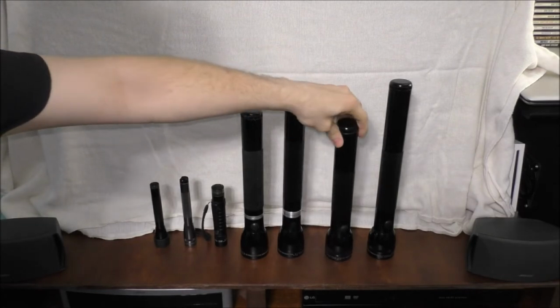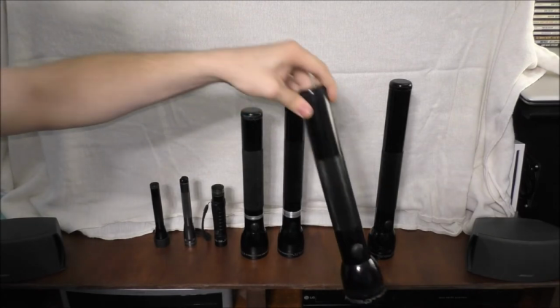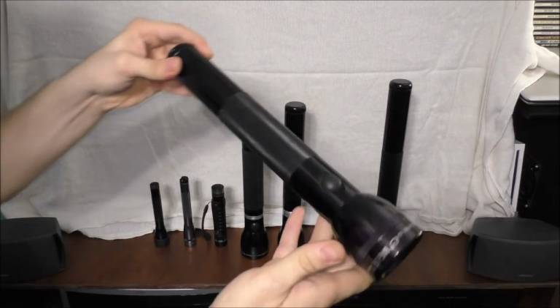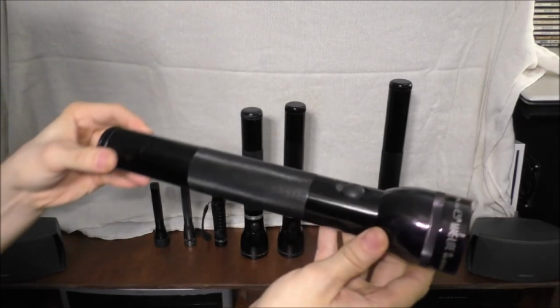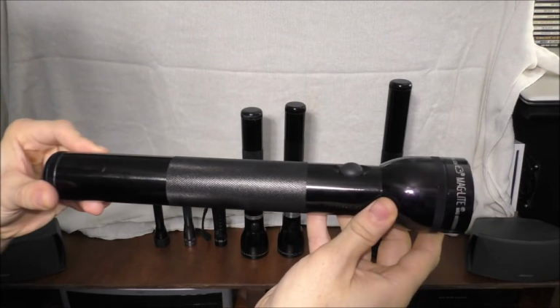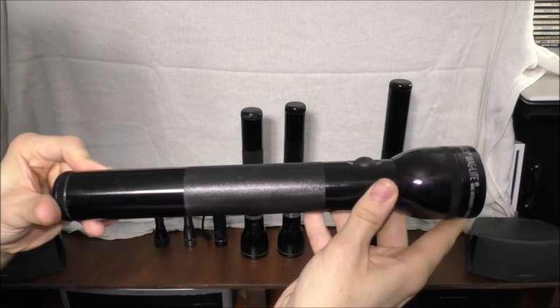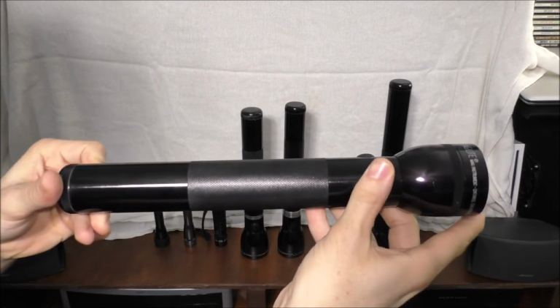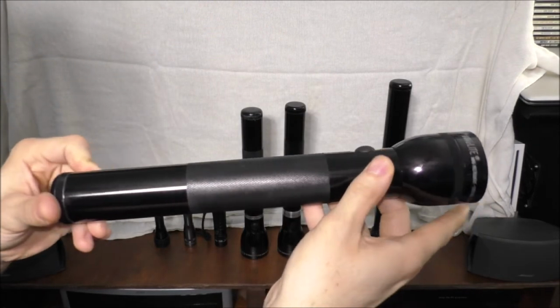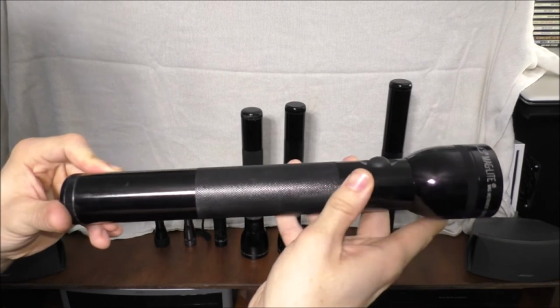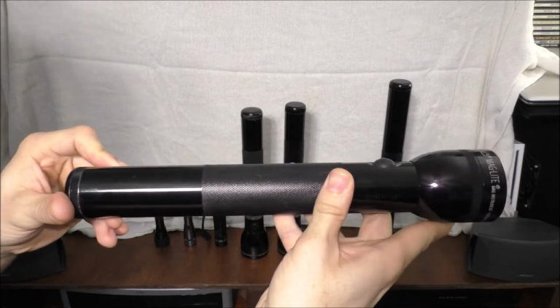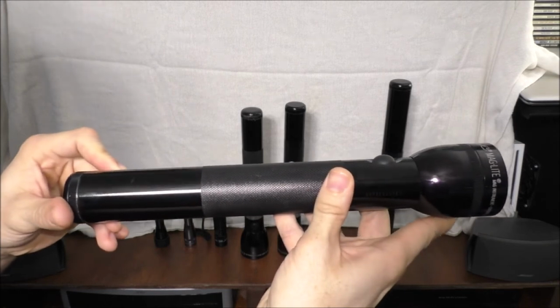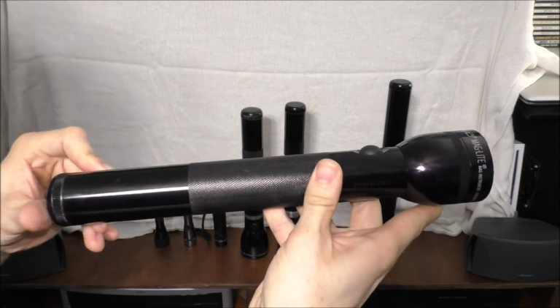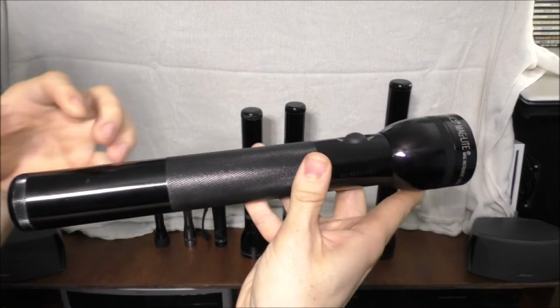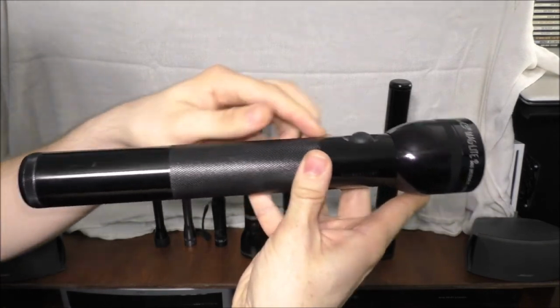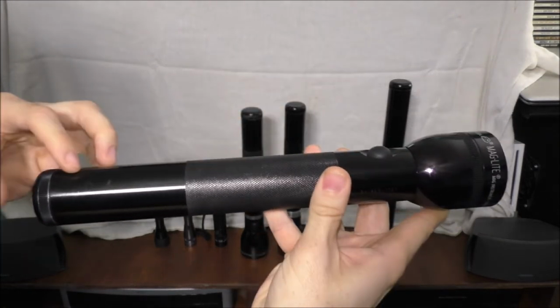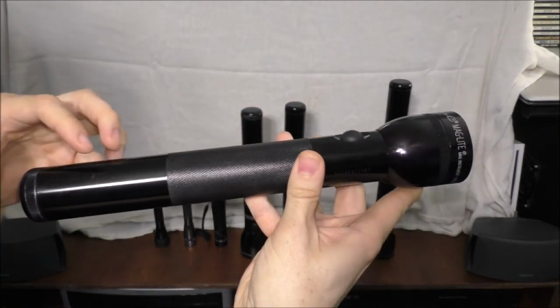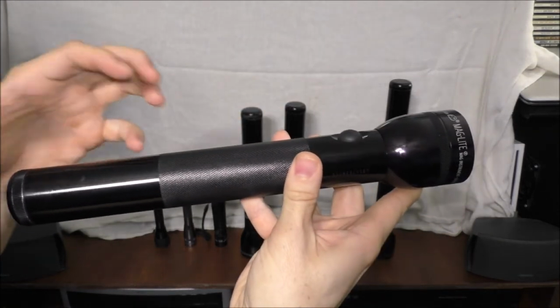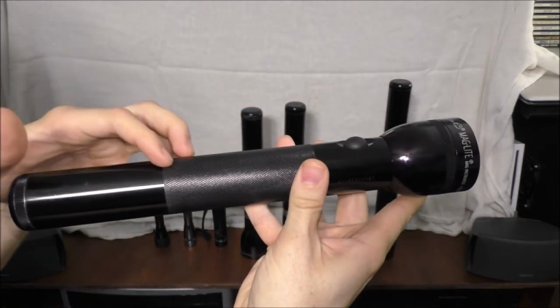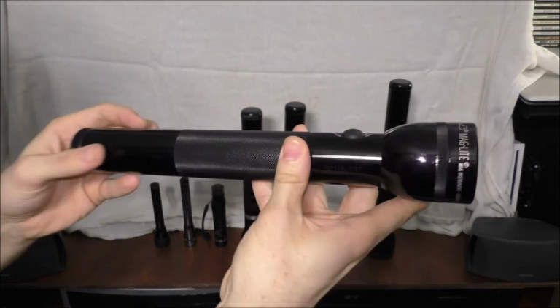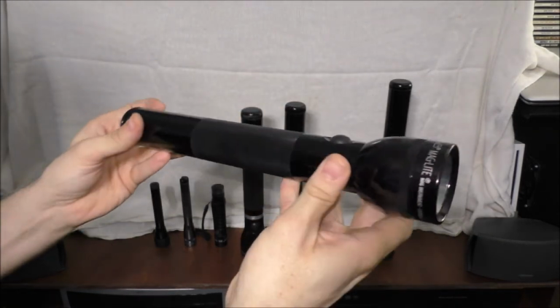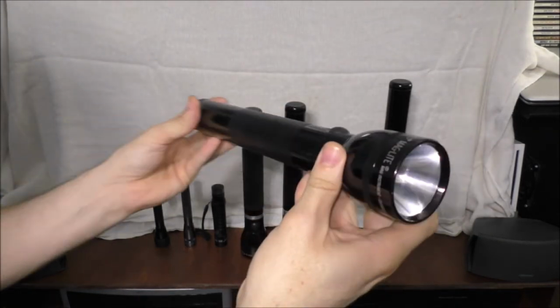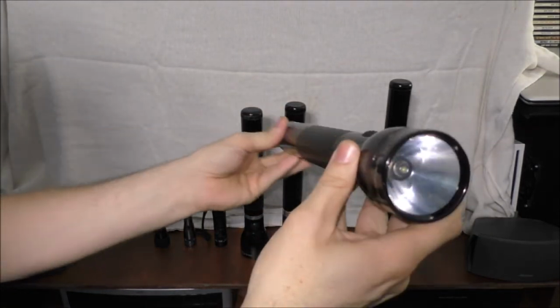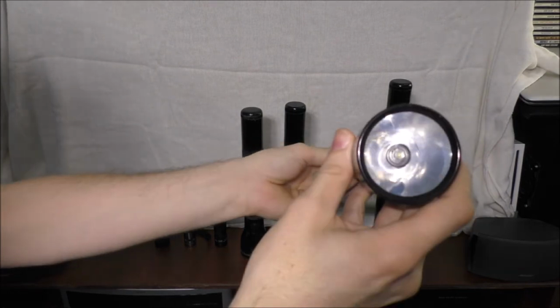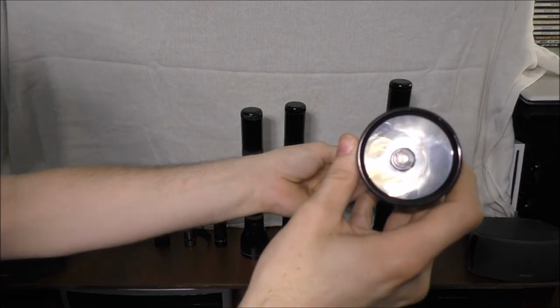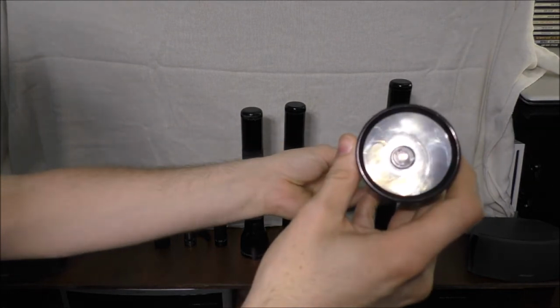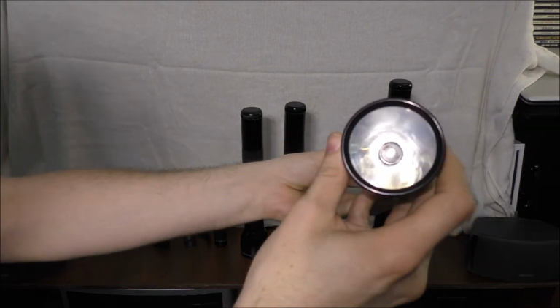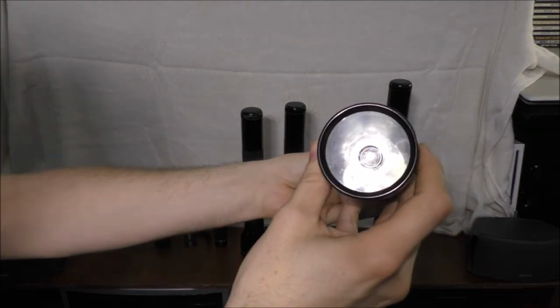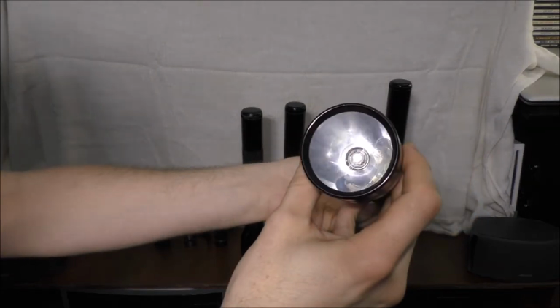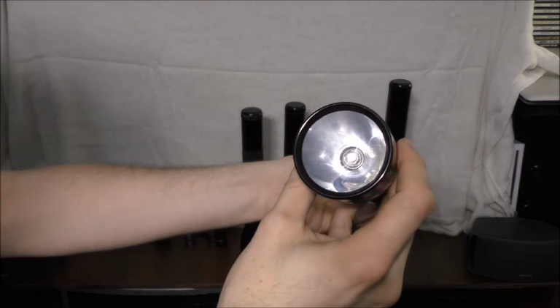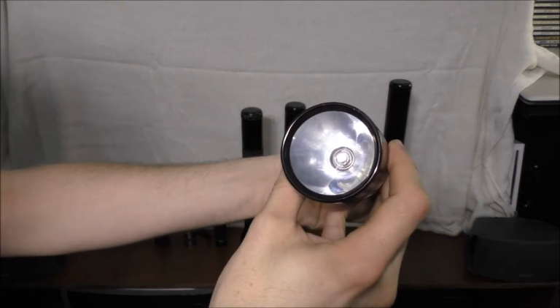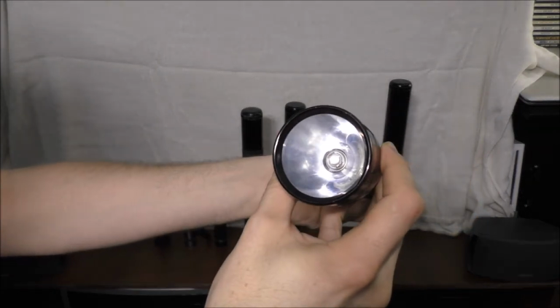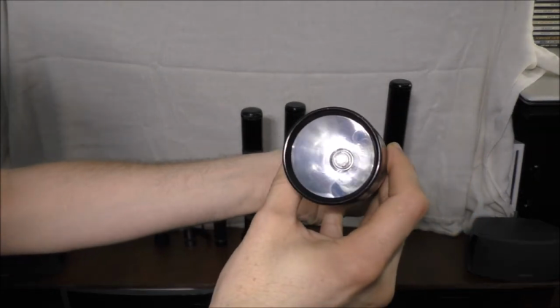This is a 3D Maglite, meaning it uses three batteries inside of it. This is a non-rechargeable flashlight and still has the original LED bulb in it.